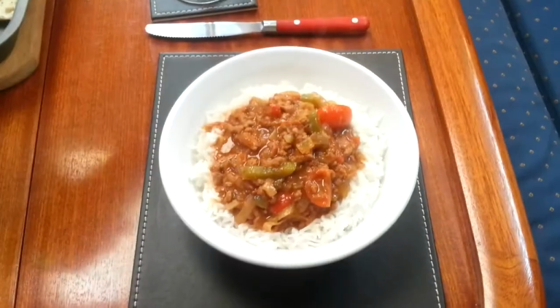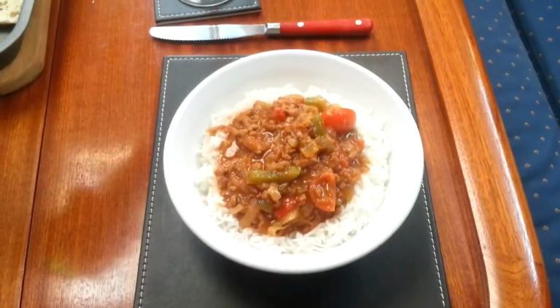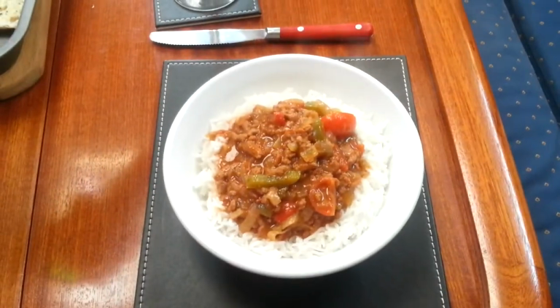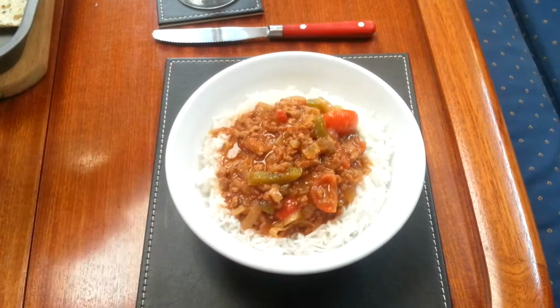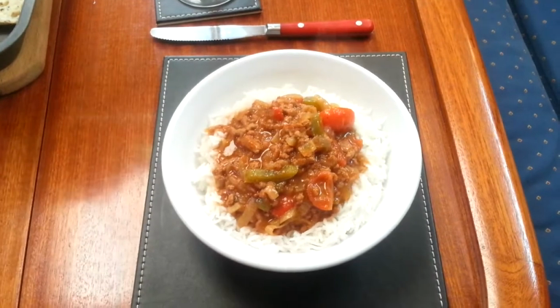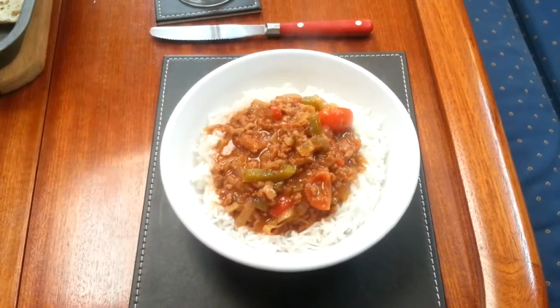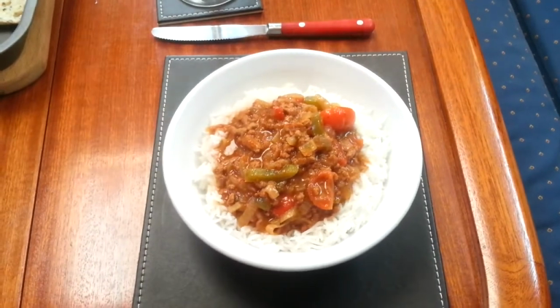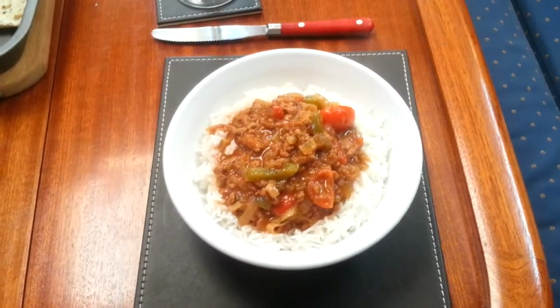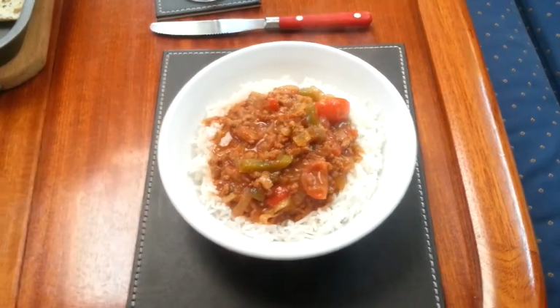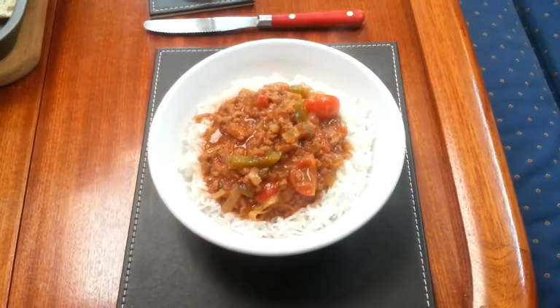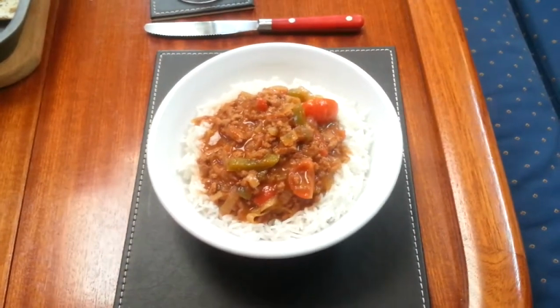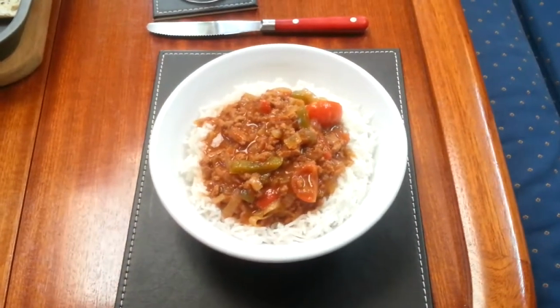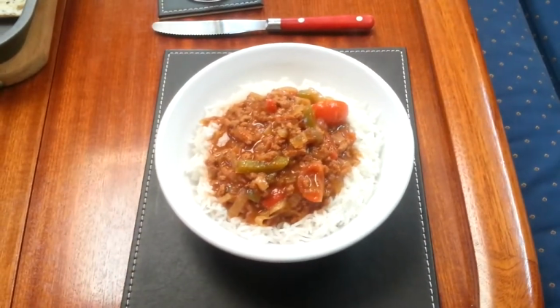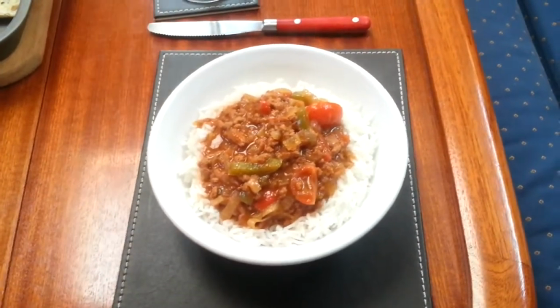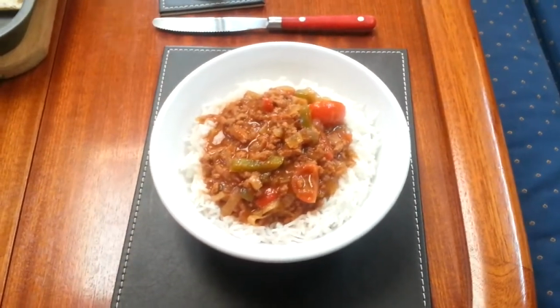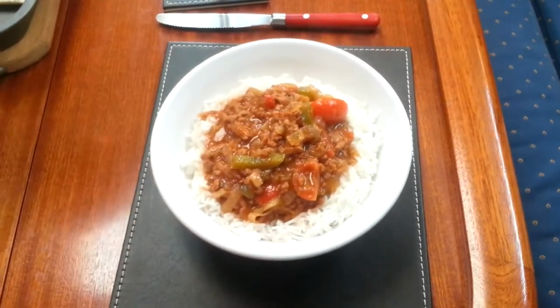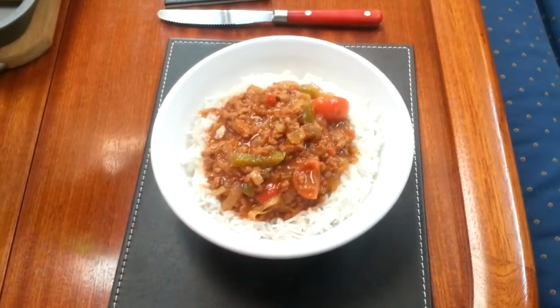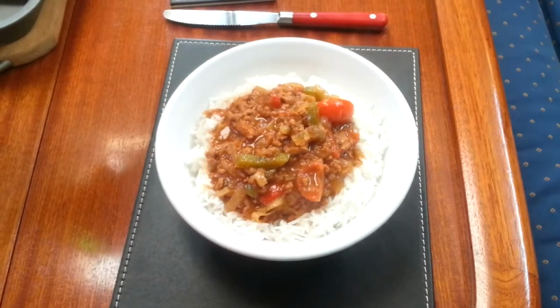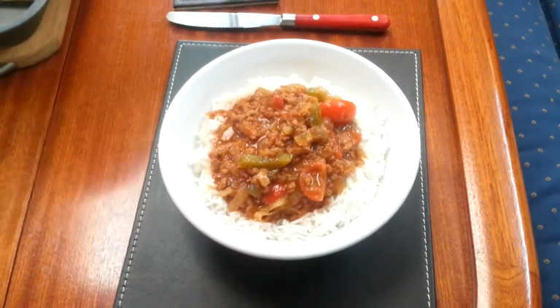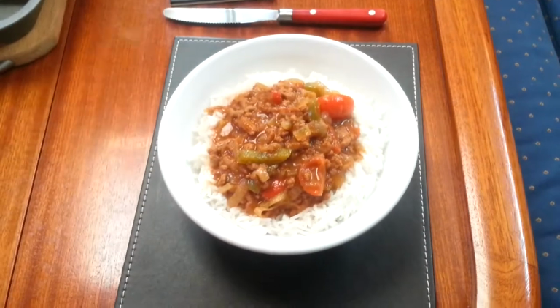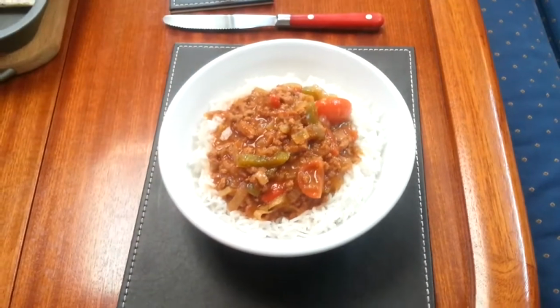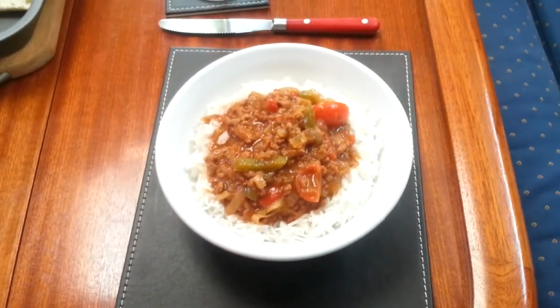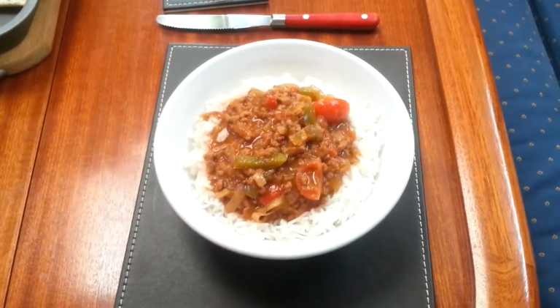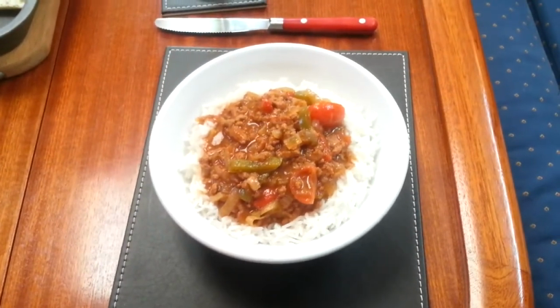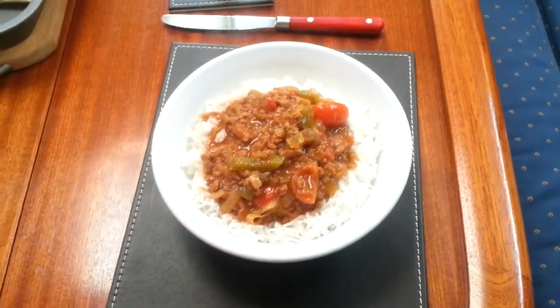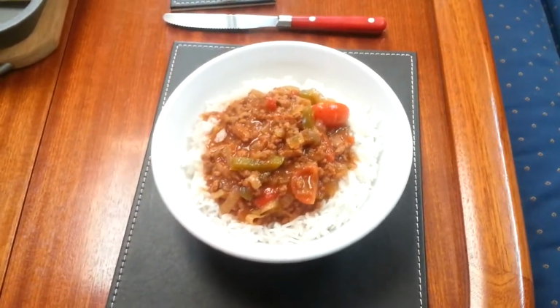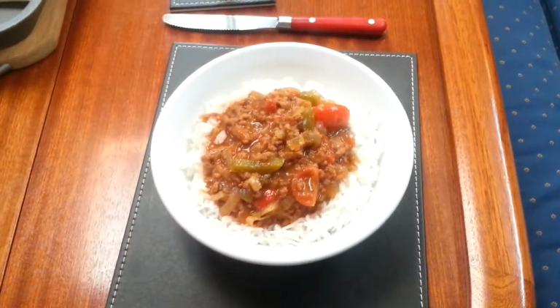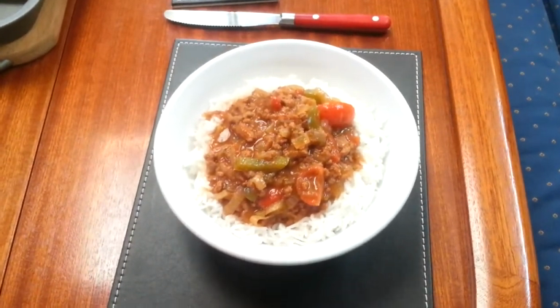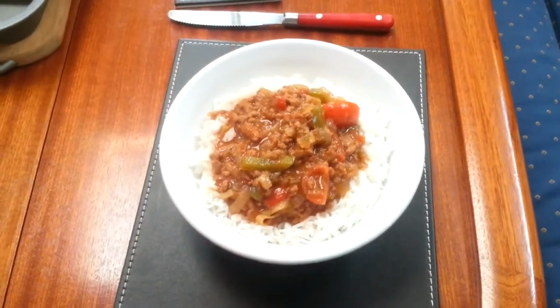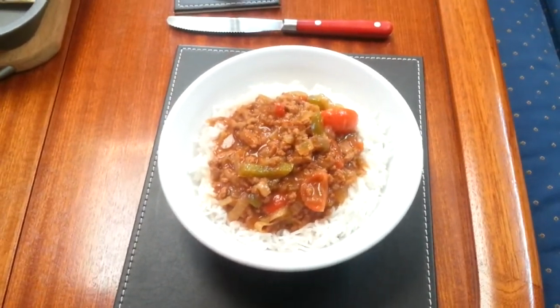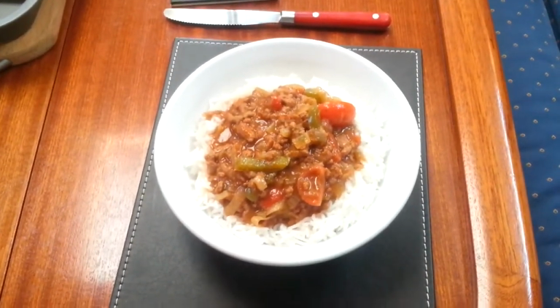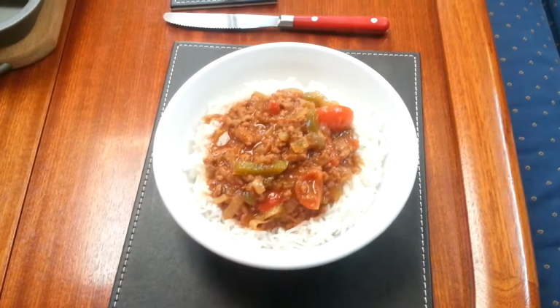Beverly added a little bit of cumin, a little bit of additional salt and pepper, and here's our chilli — and it looks delicious.